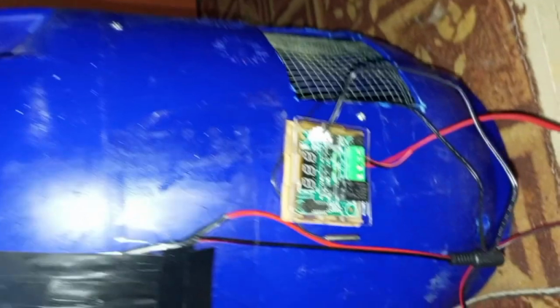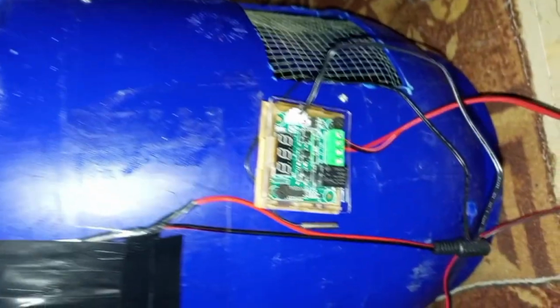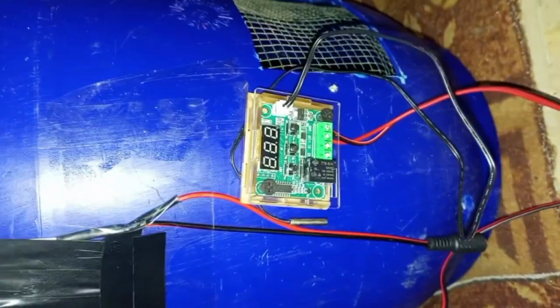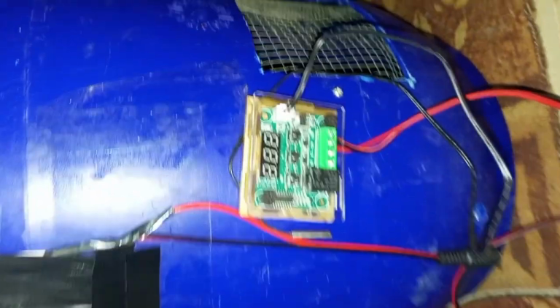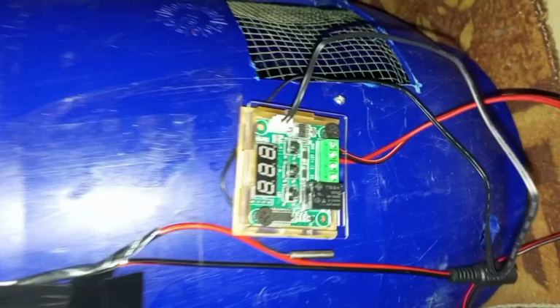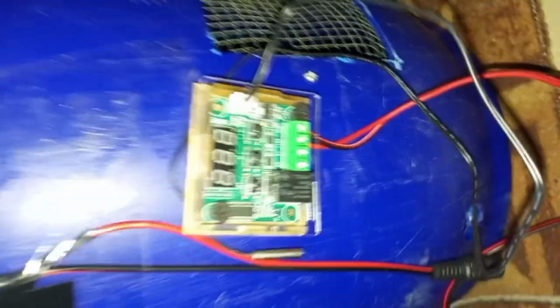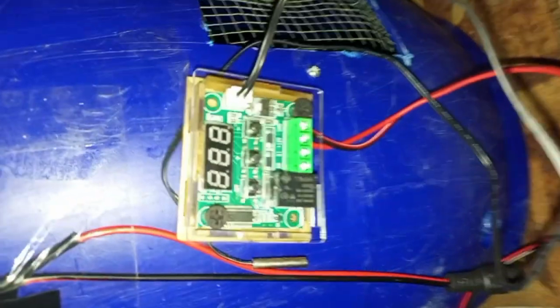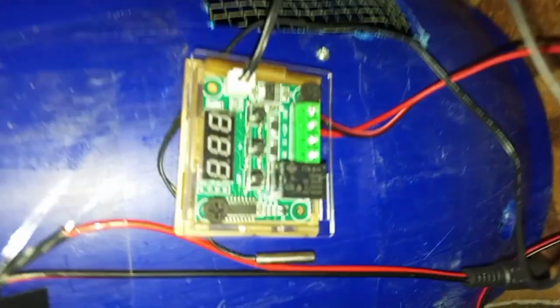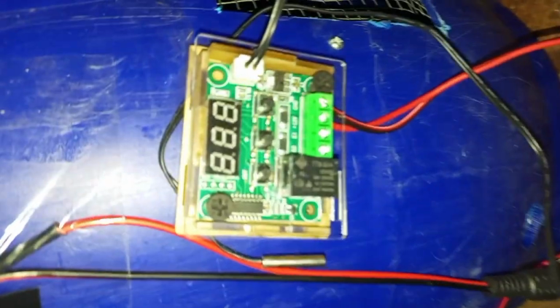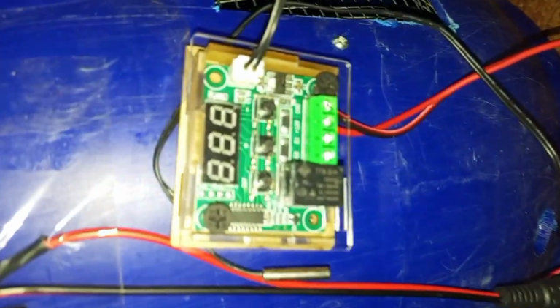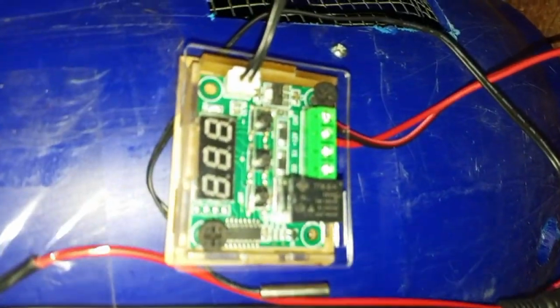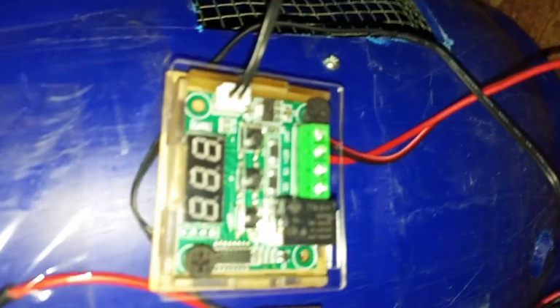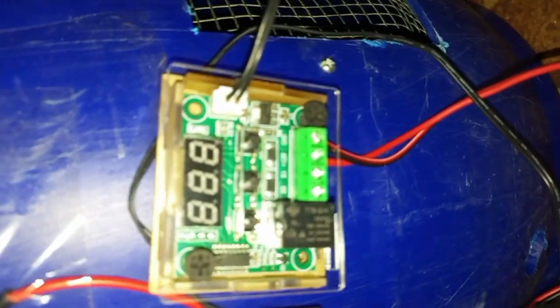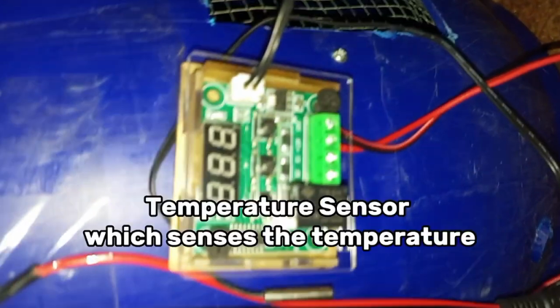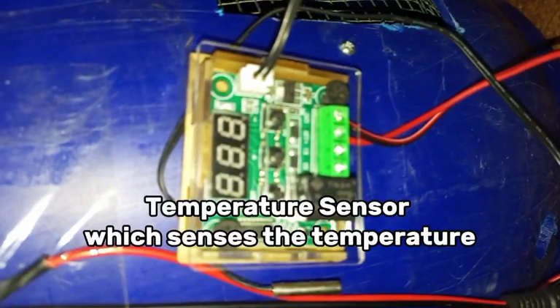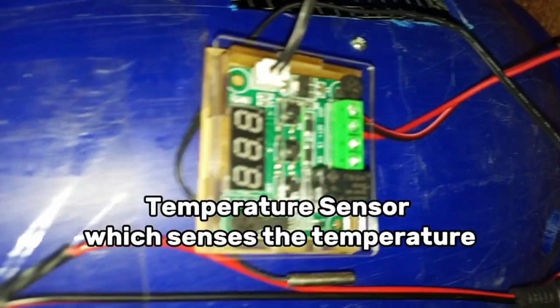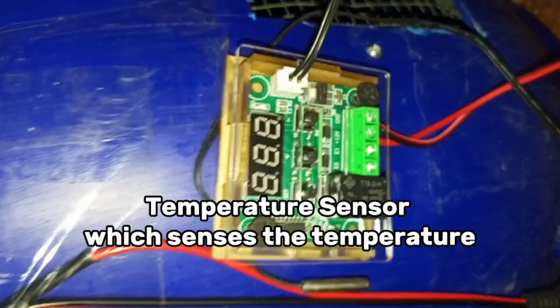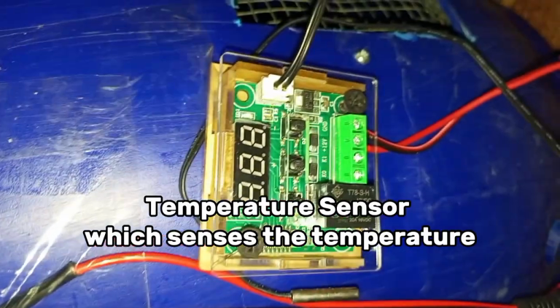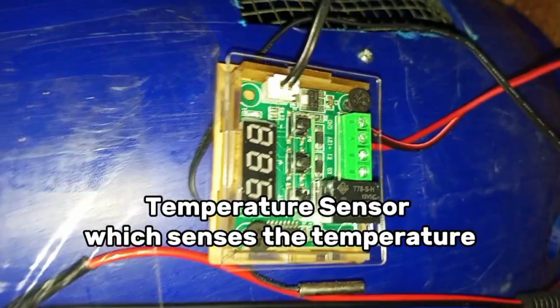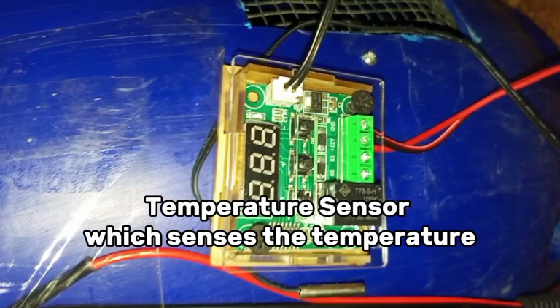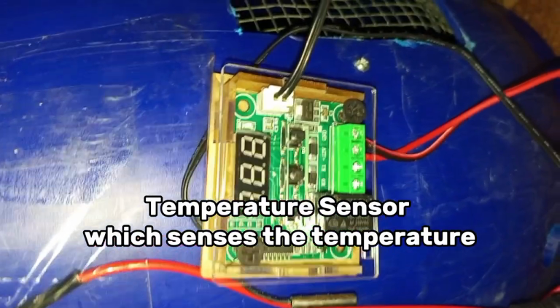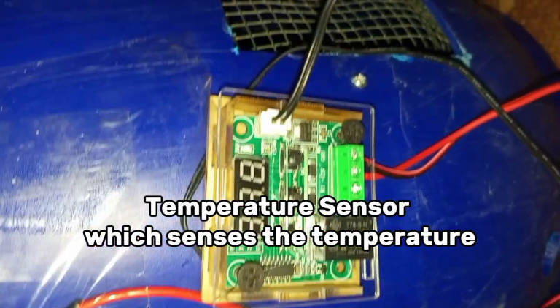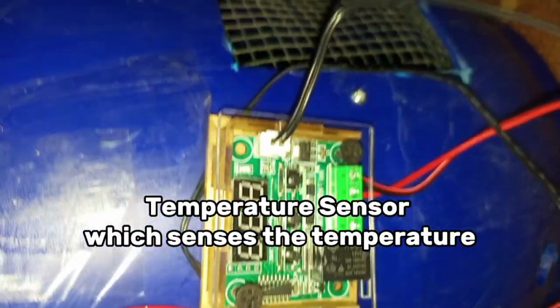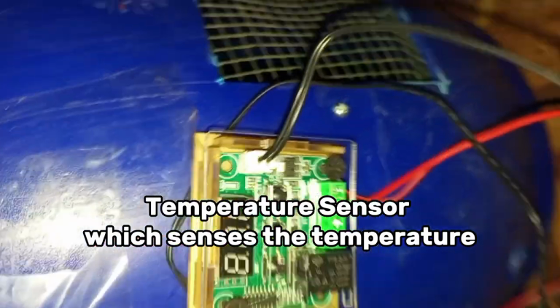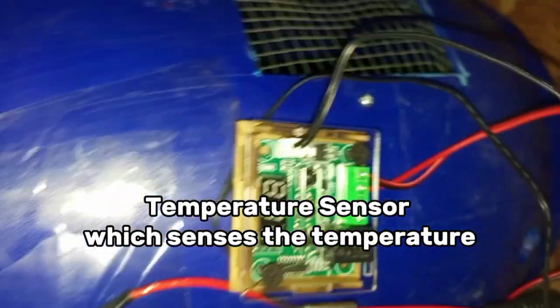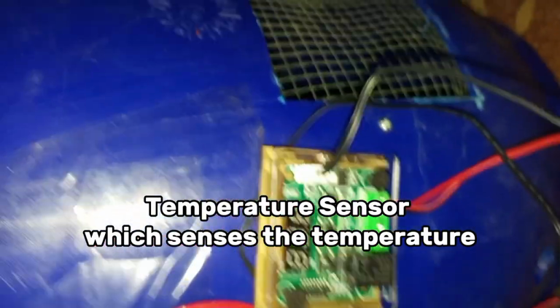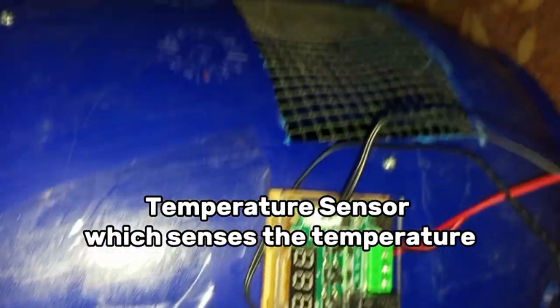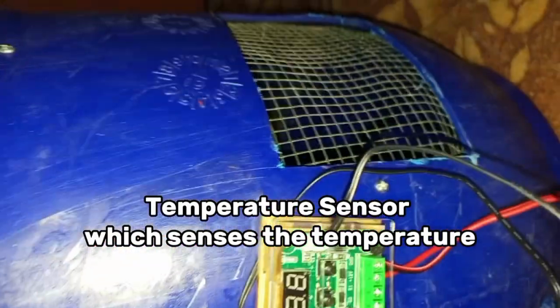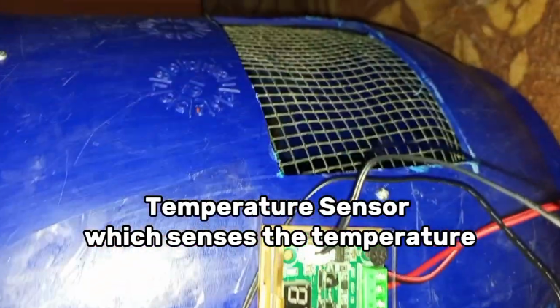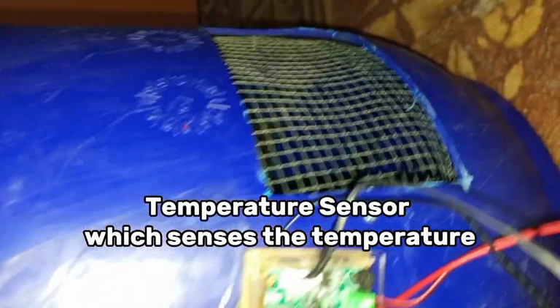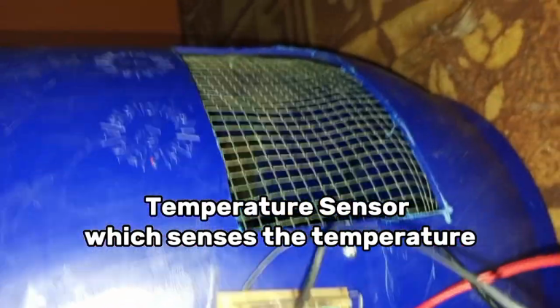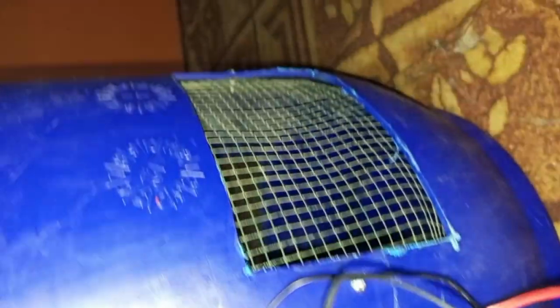The last essential part of our project is the temperature sensor. We use a thermocouple as the temperature sensor.